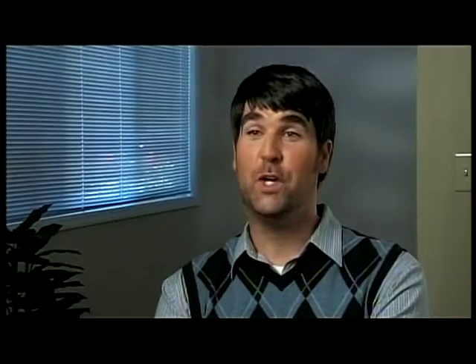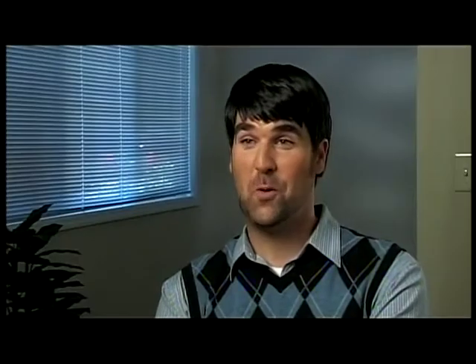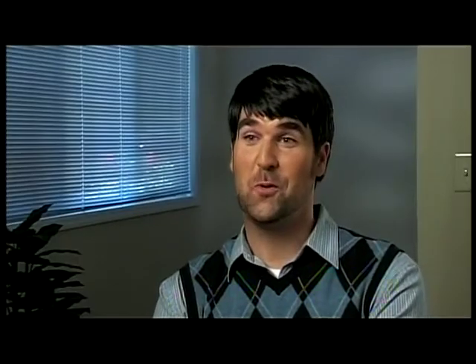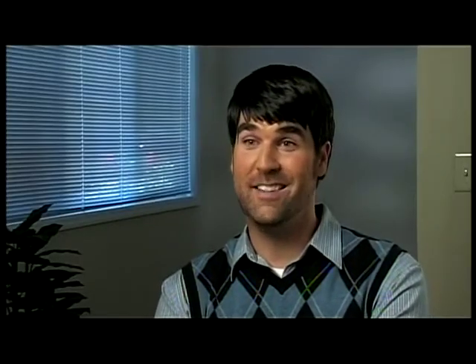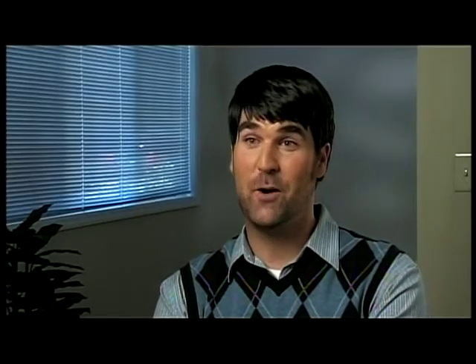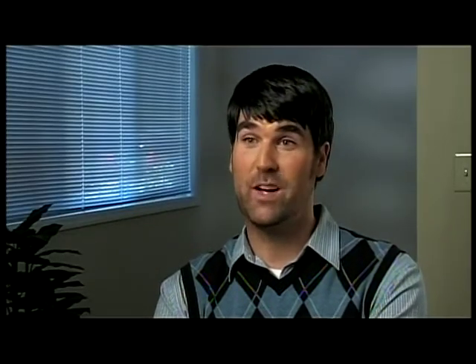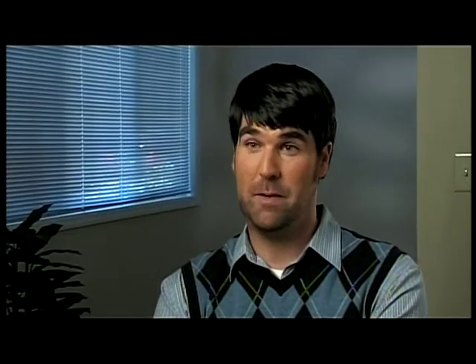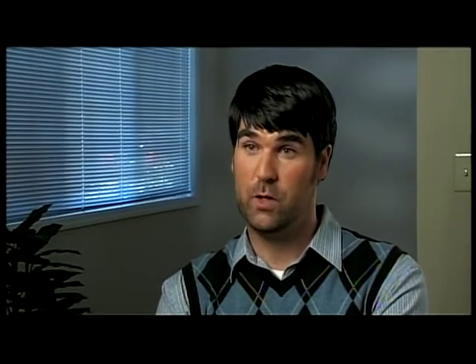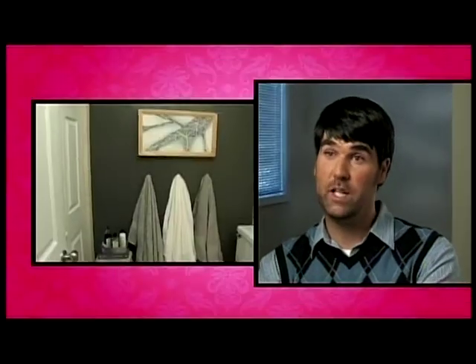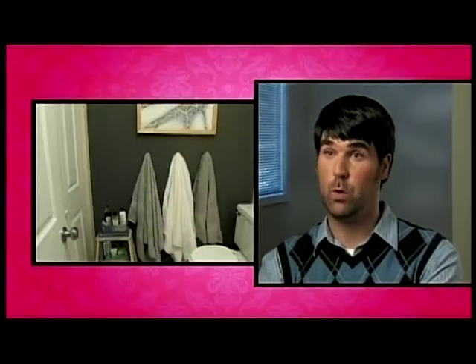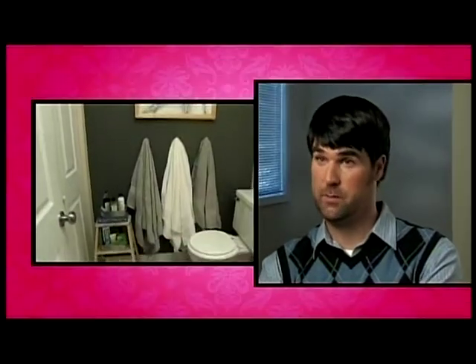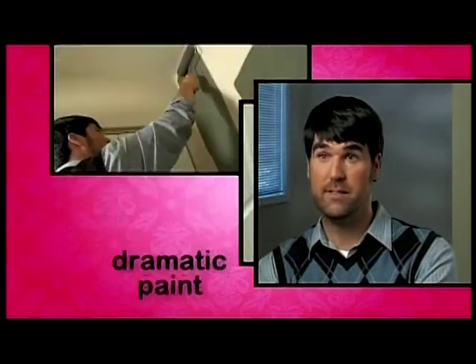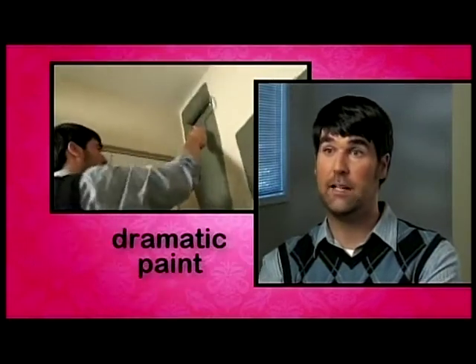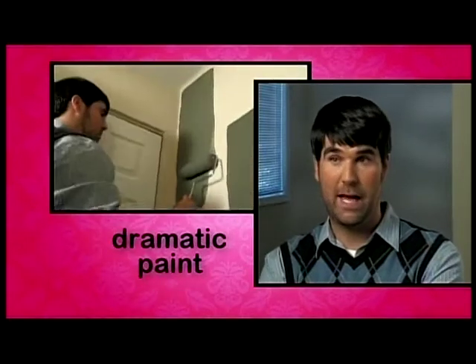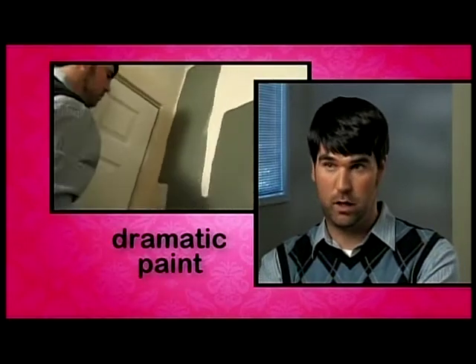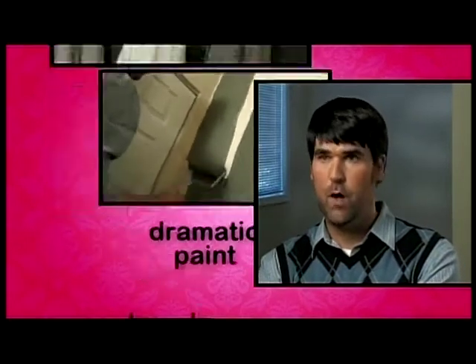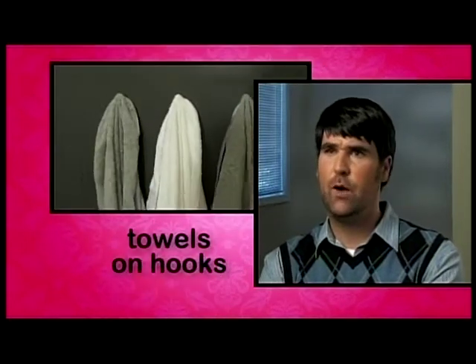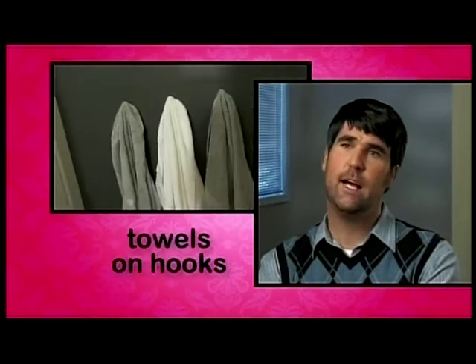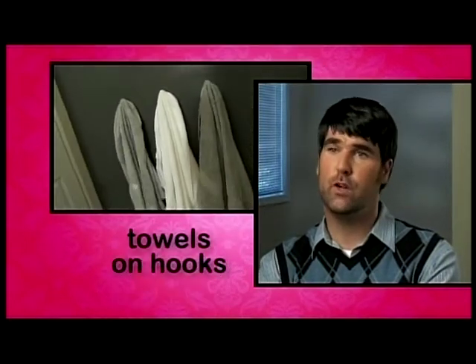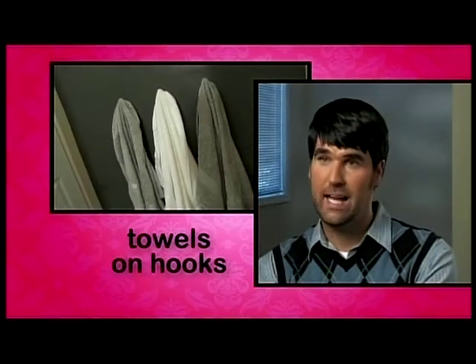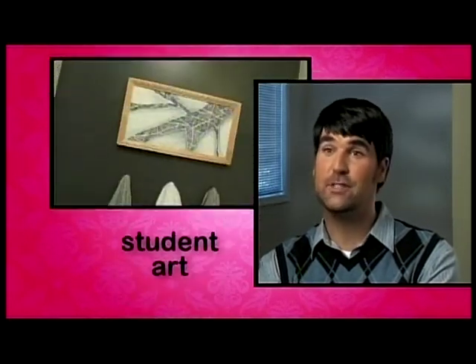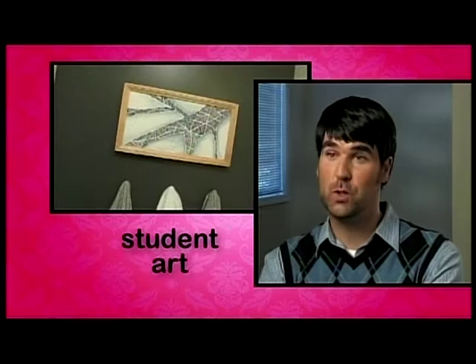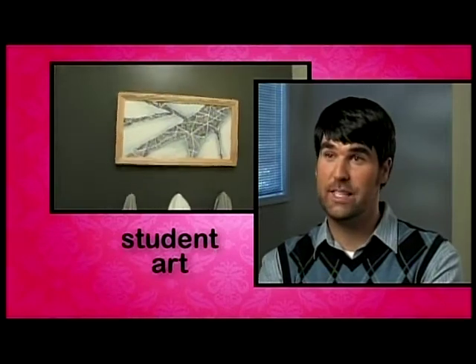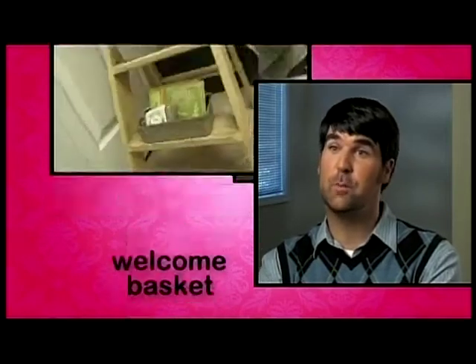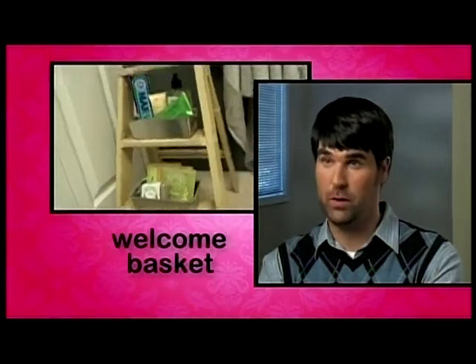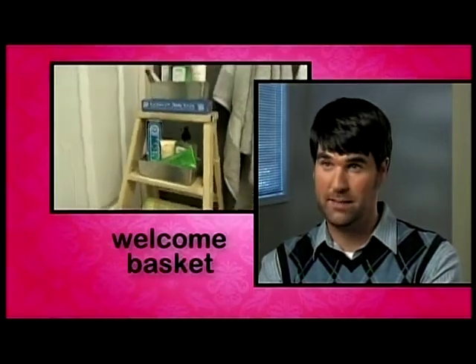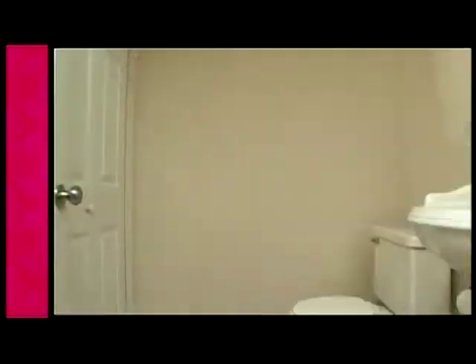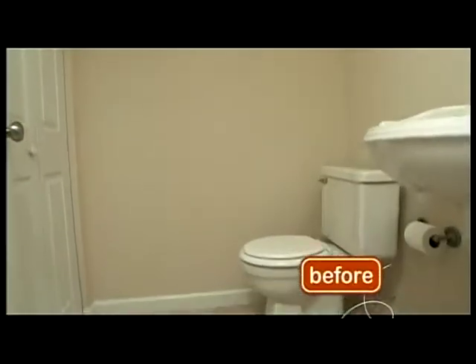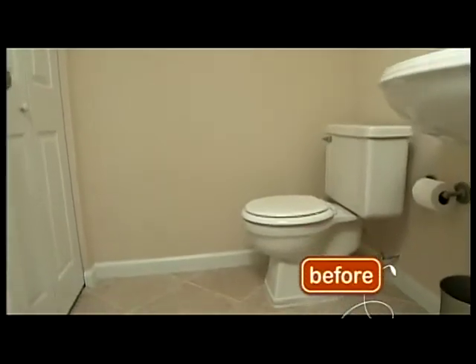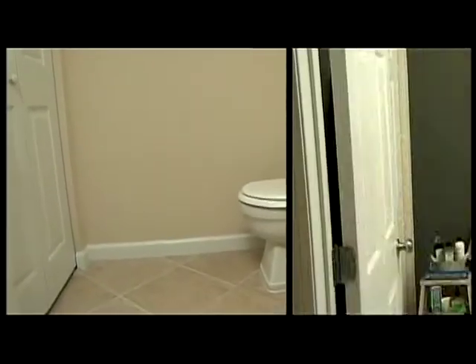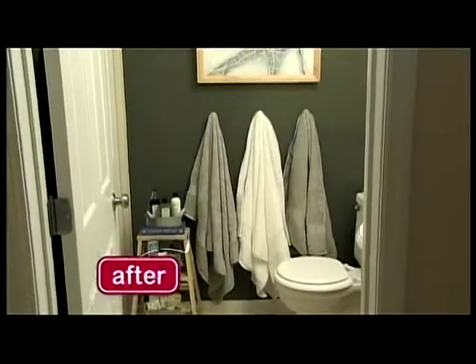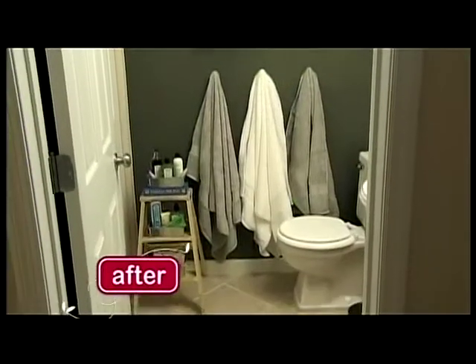We transformed what is a really uninspired, boring guest bathroom into a really nice welcome-in space by simply adding some dramatic paint color, putting out hand towels on hooks, adding some student art, and also making a welcome basket. It only took about an hour to do this, and it's going to make a huge impact.